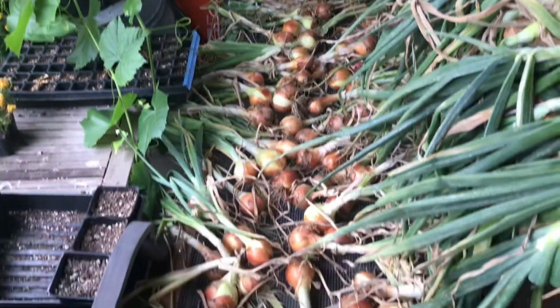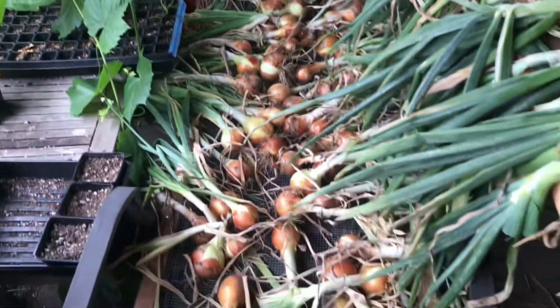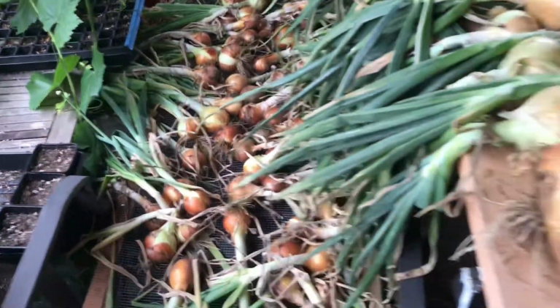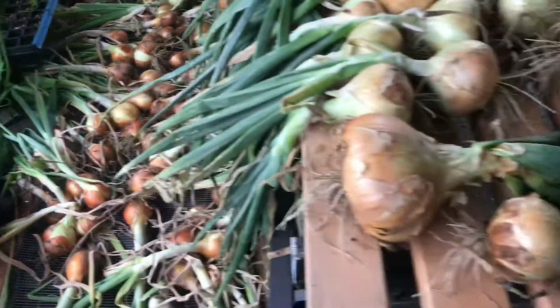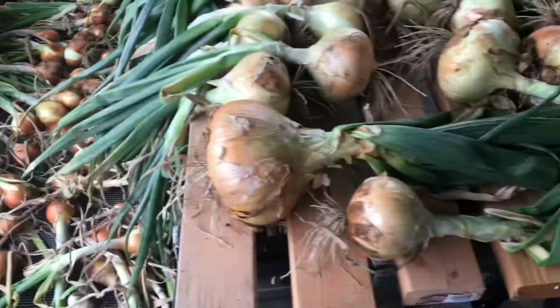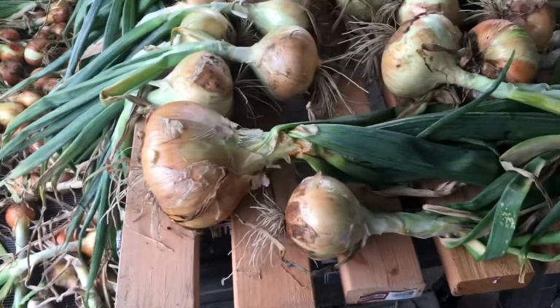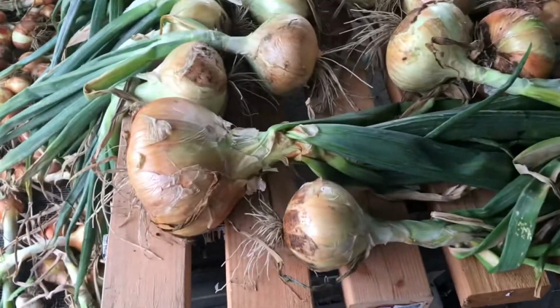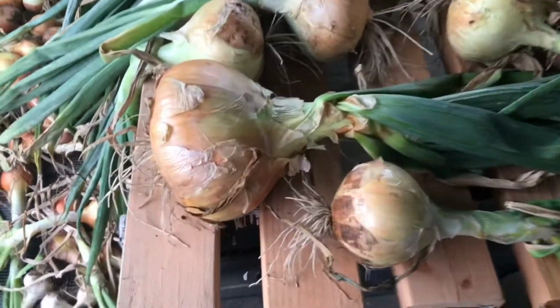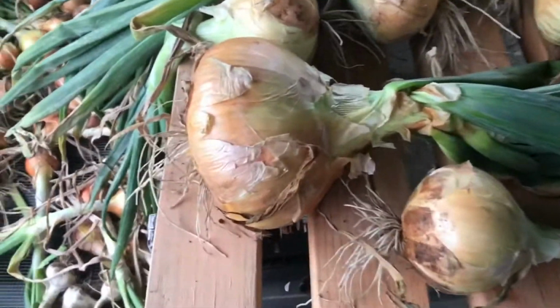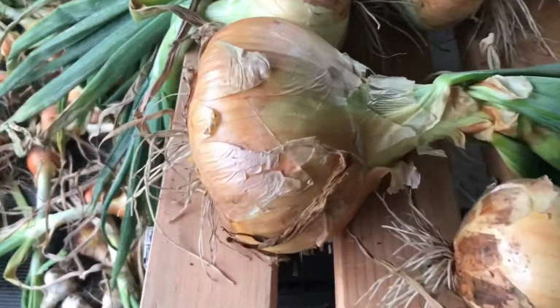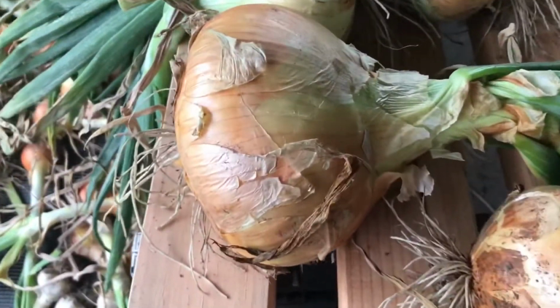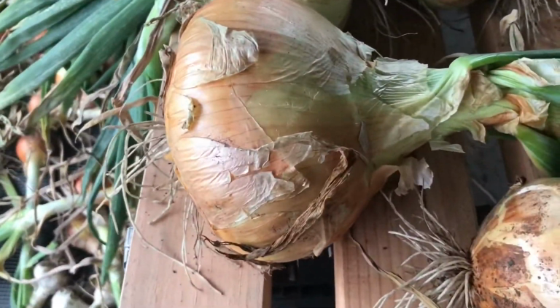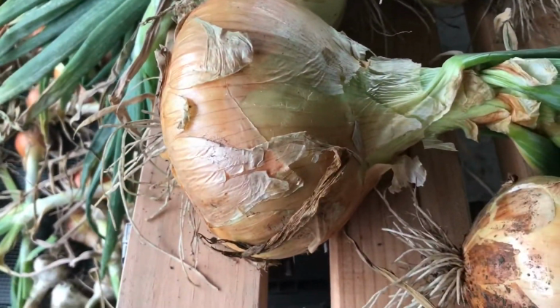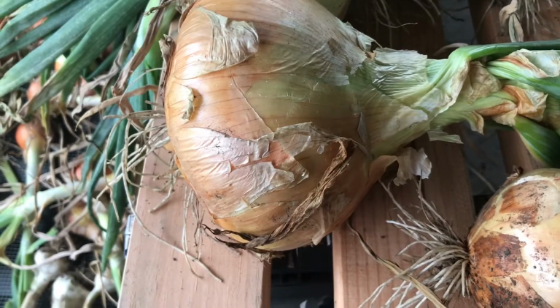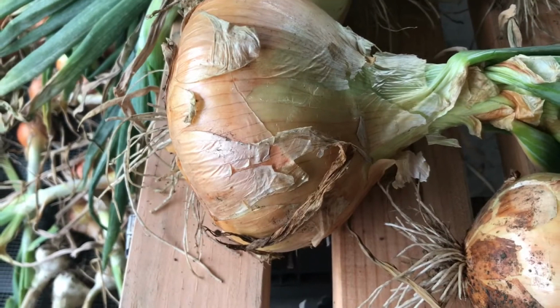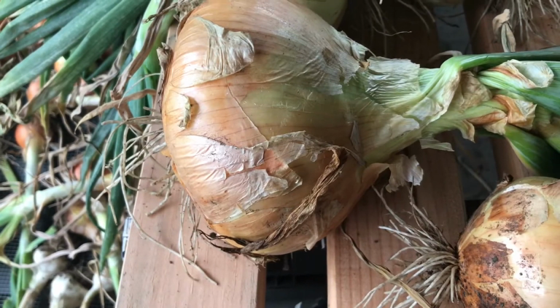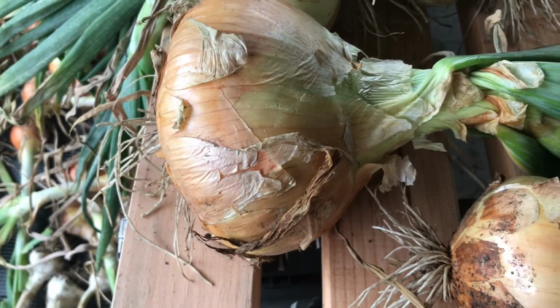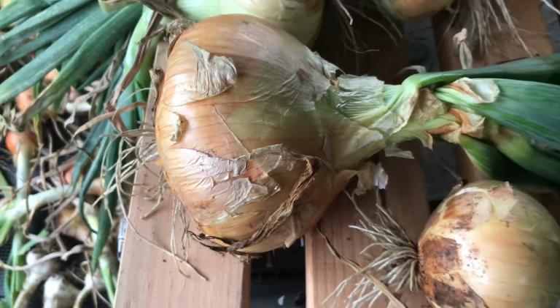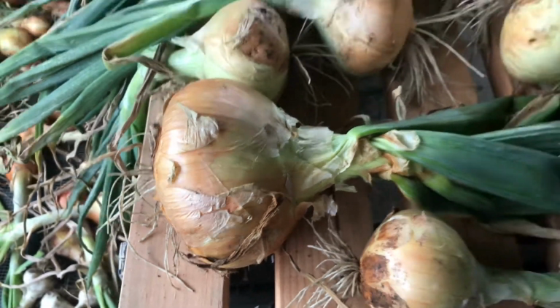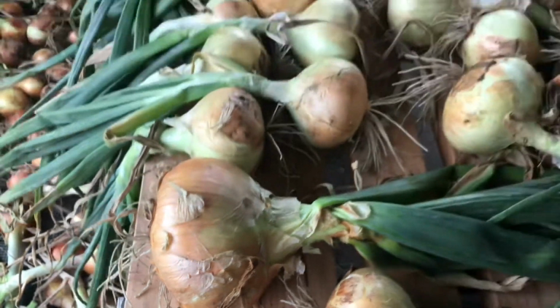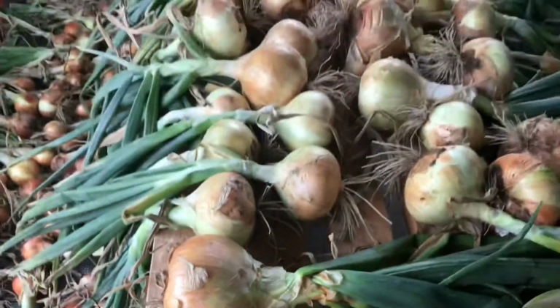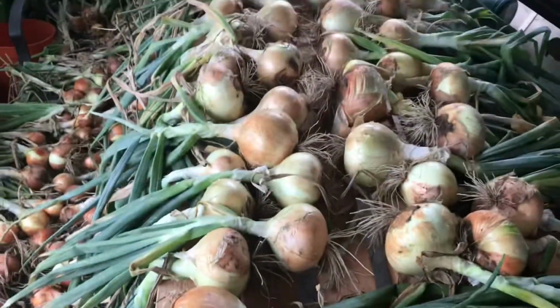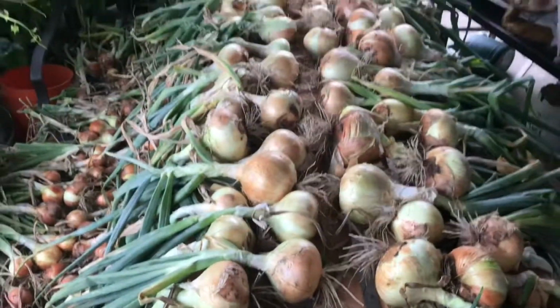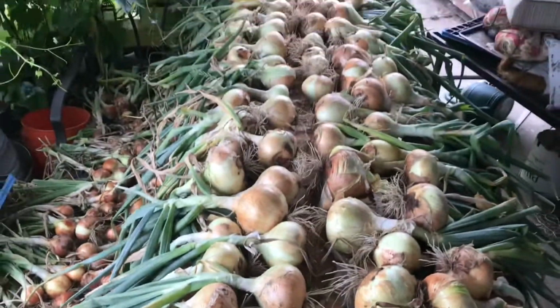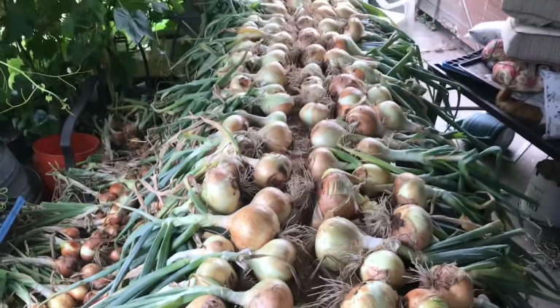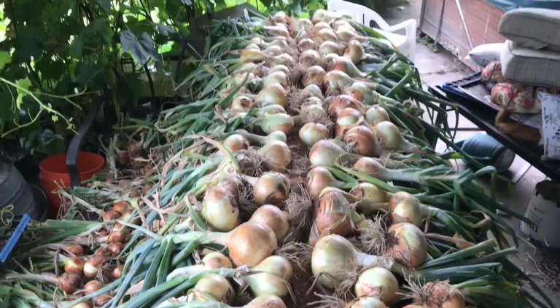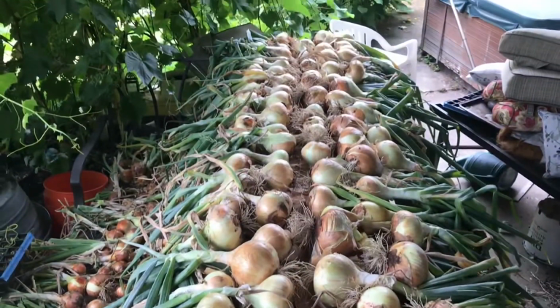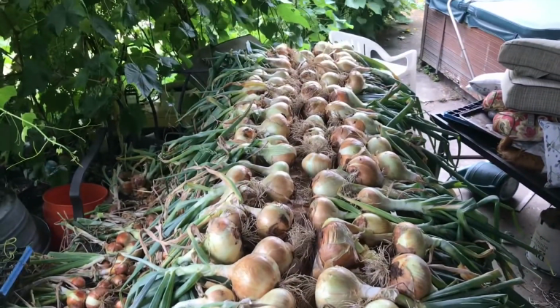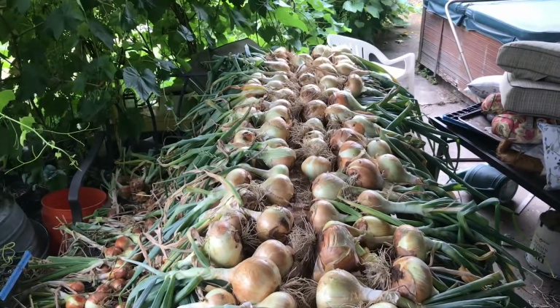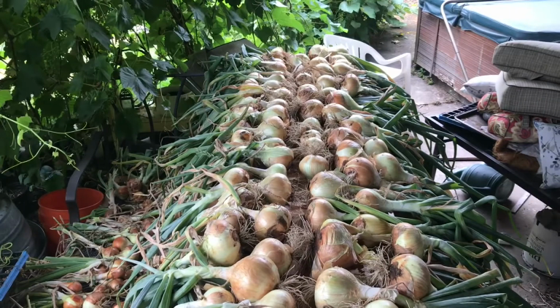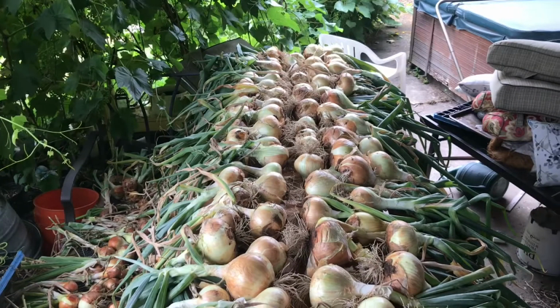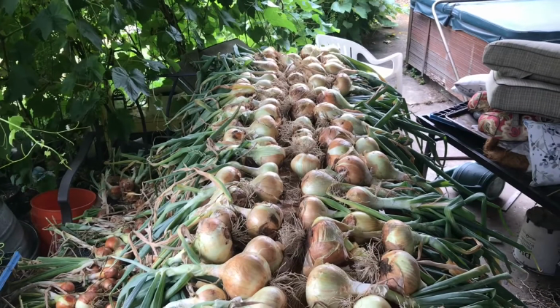But the sweet onions, they got huge this year — that's a big onion. So it's time to make some onion rings.